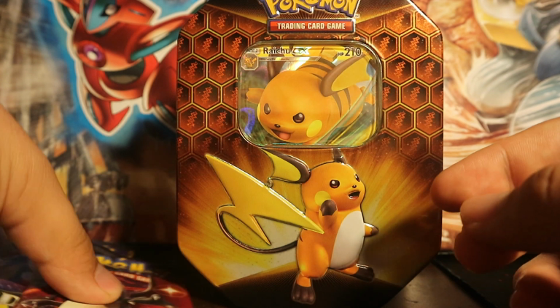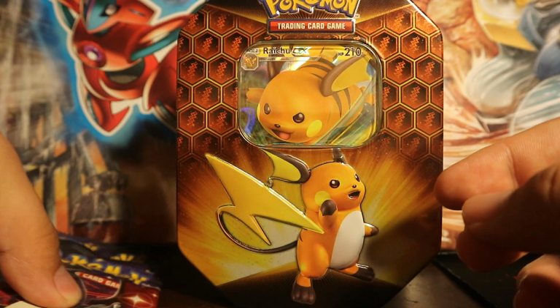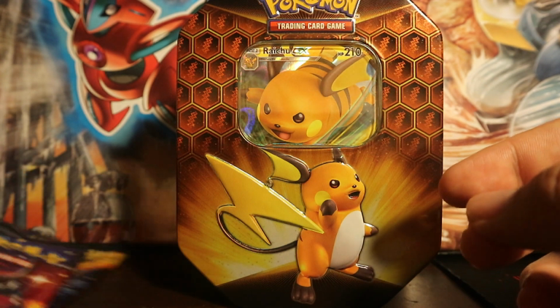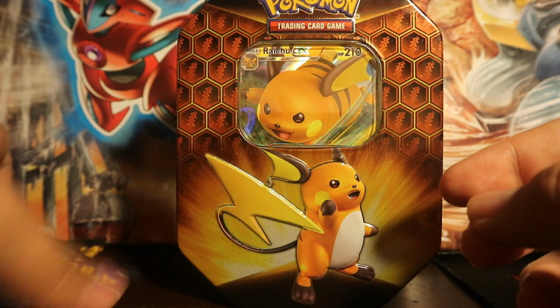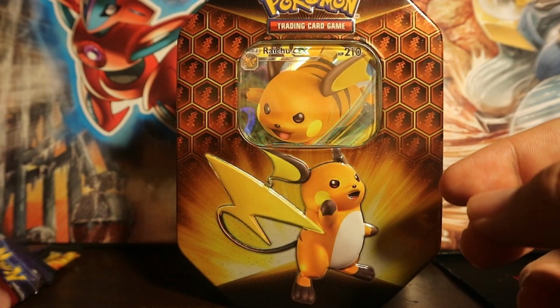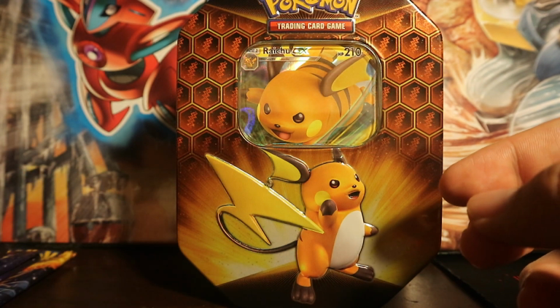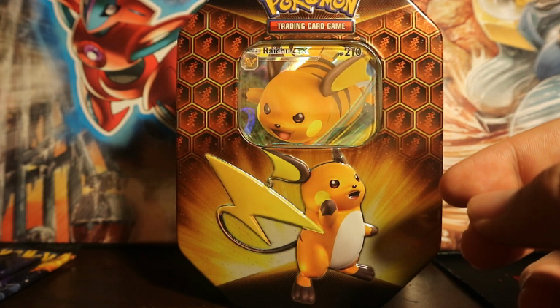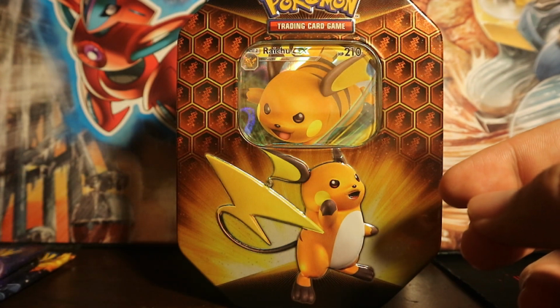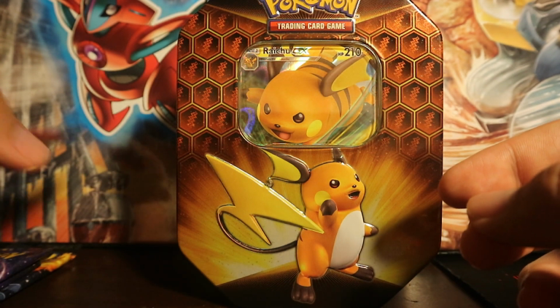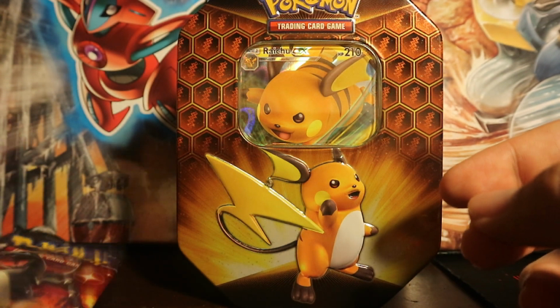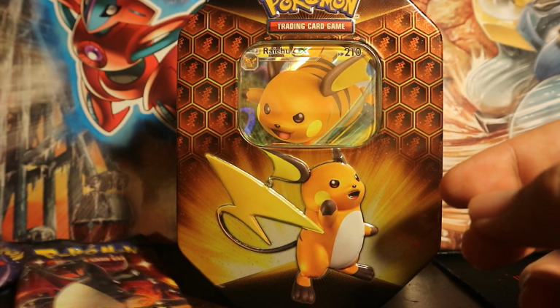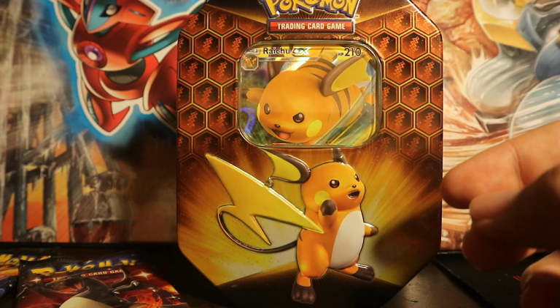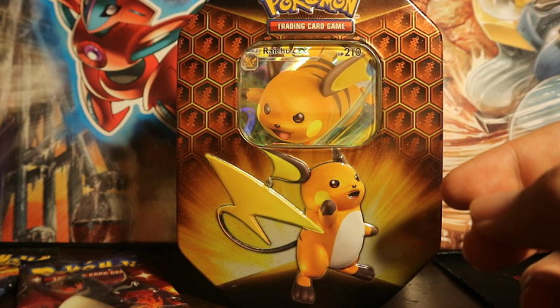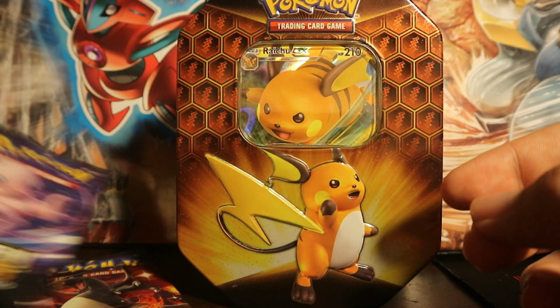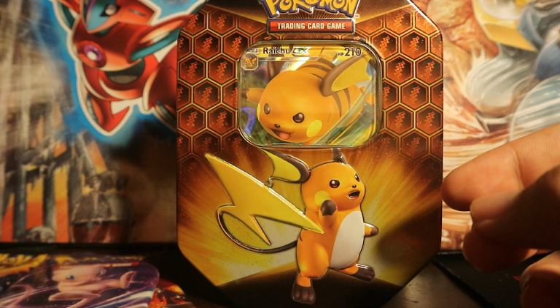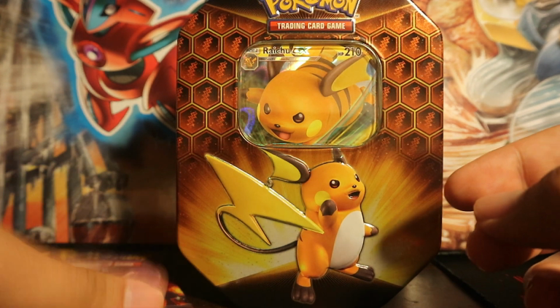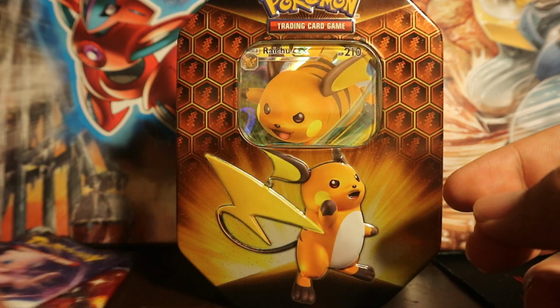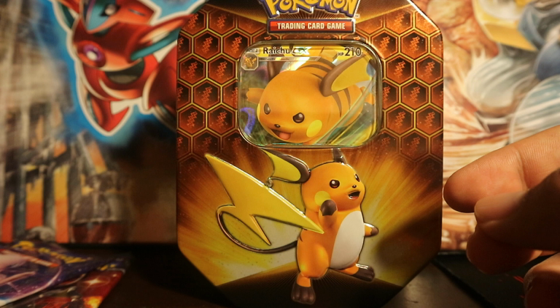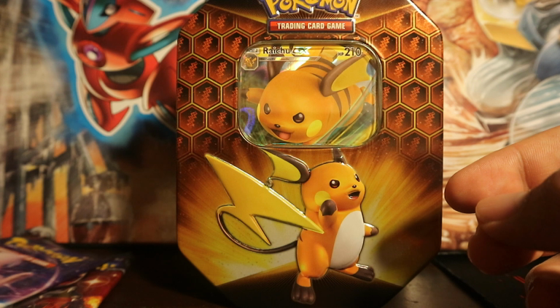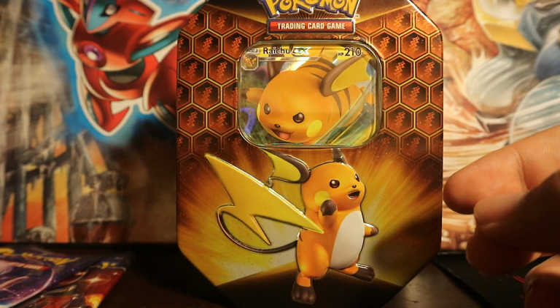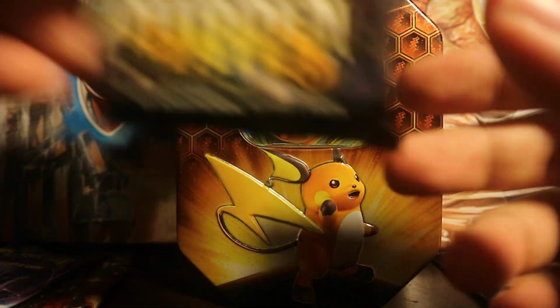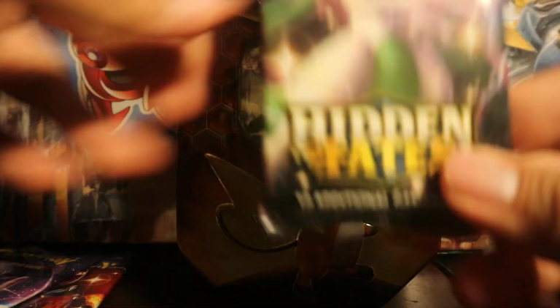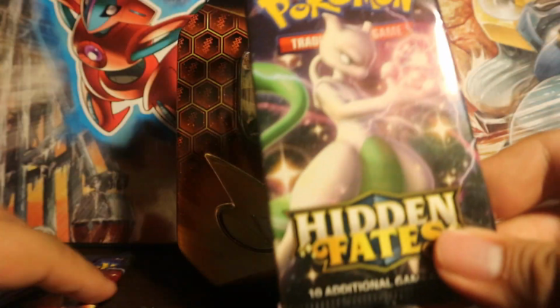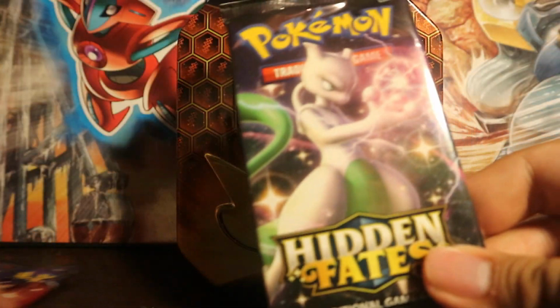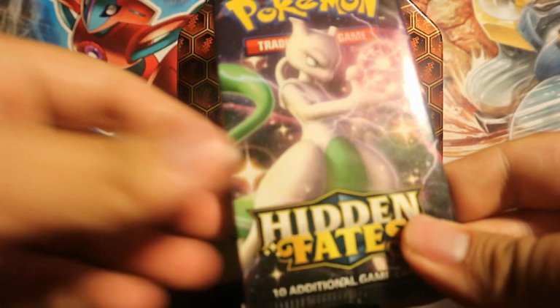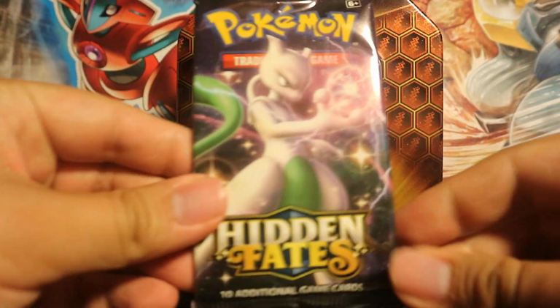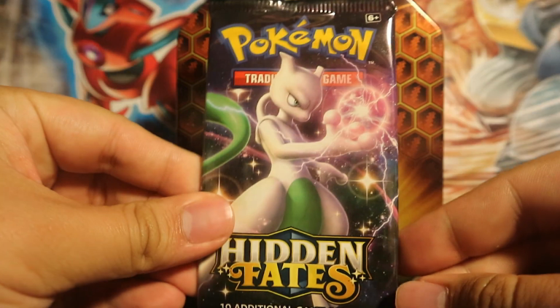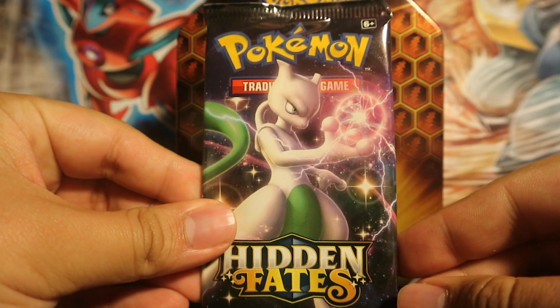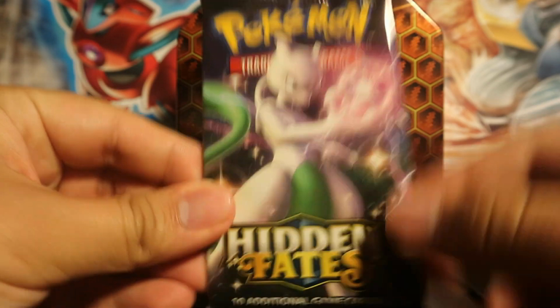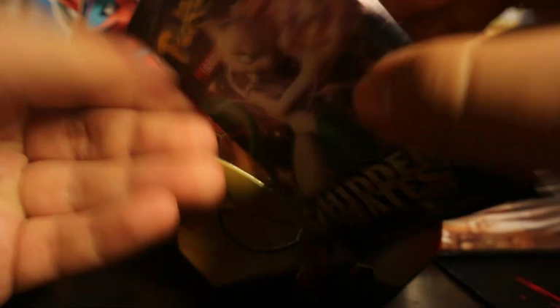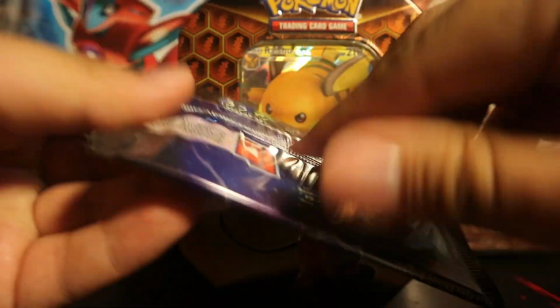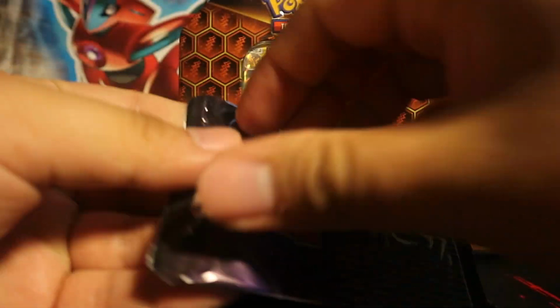Alrighty, let's start off opening the packs. I'll leave the Raichu last. One of each artwork, I guess, so I'm going to start off with Mewtwo.